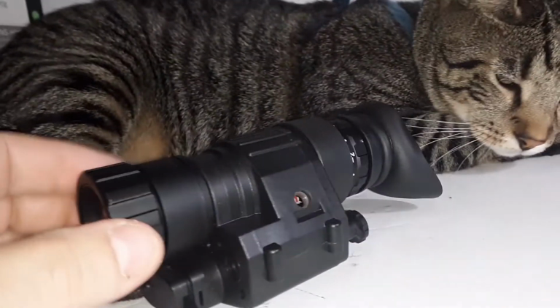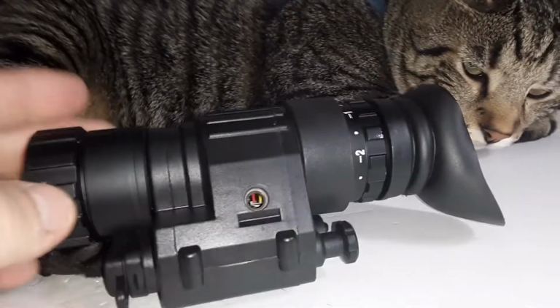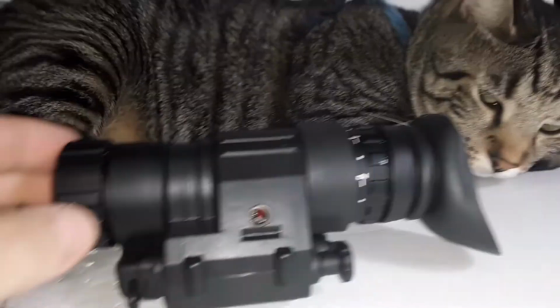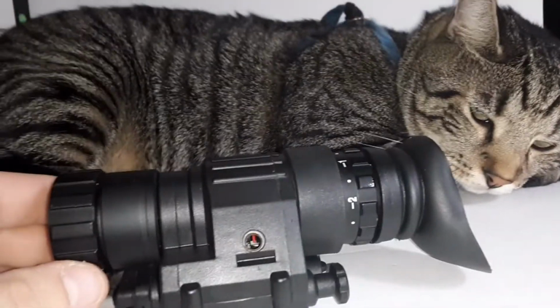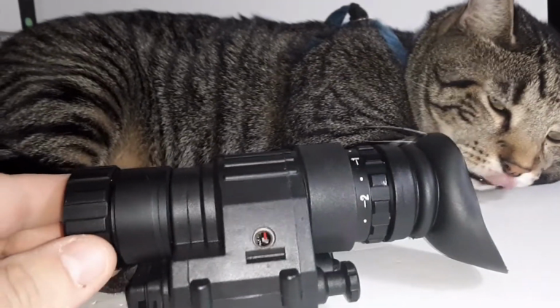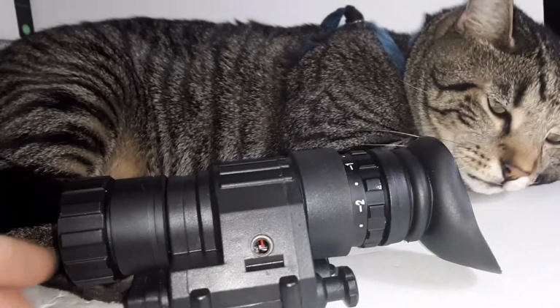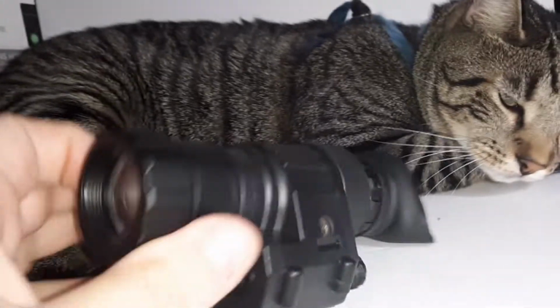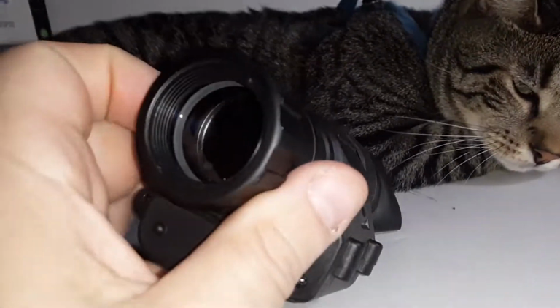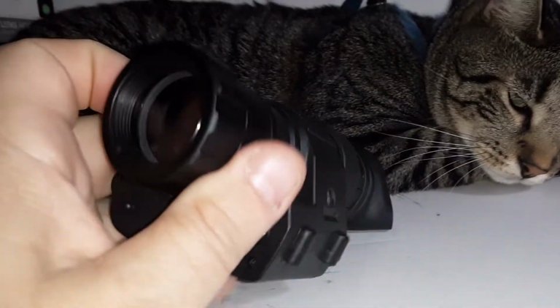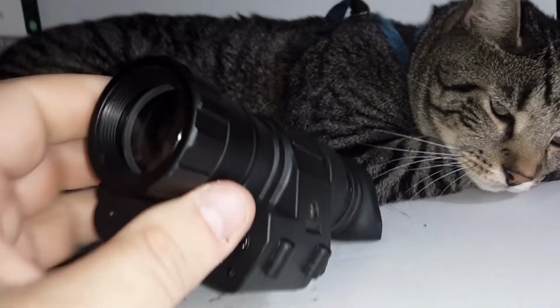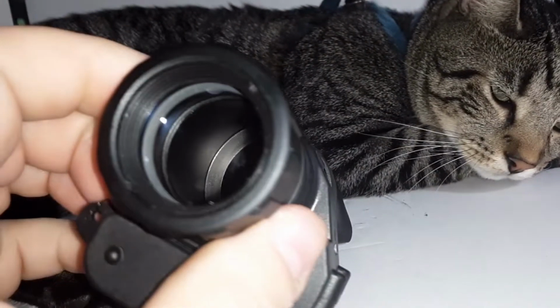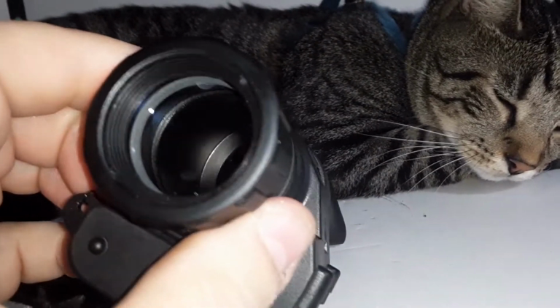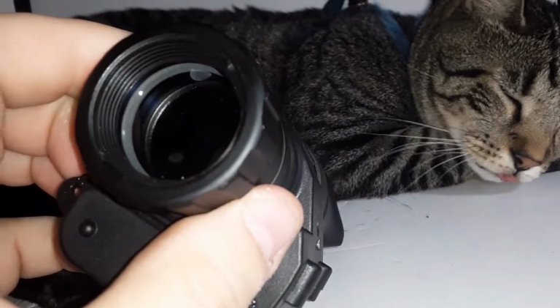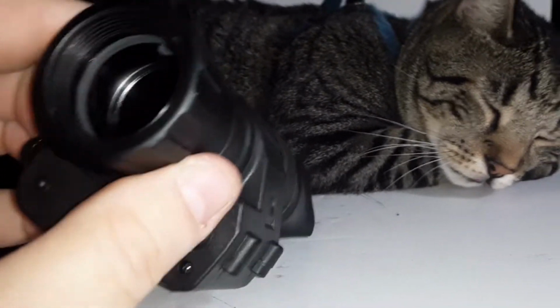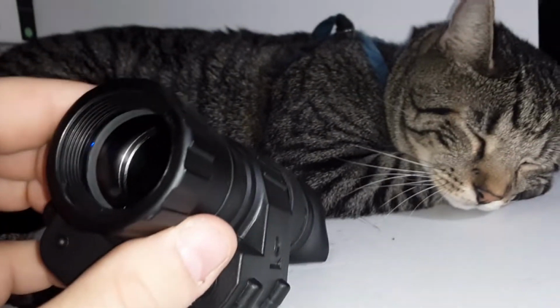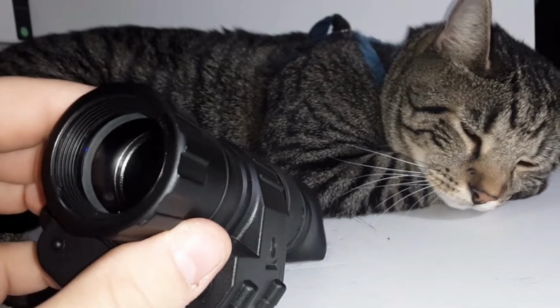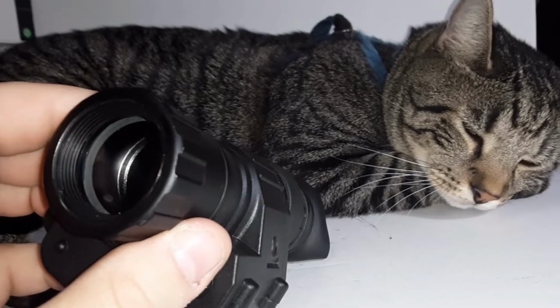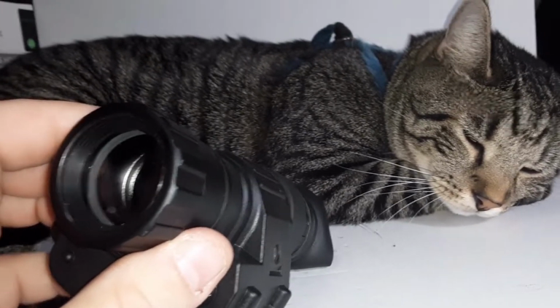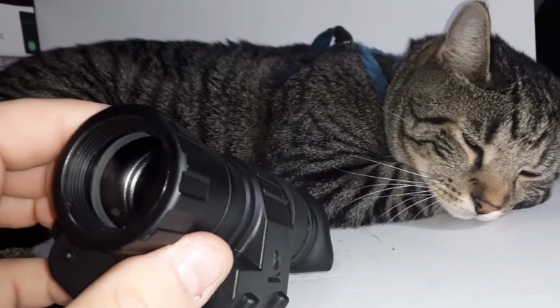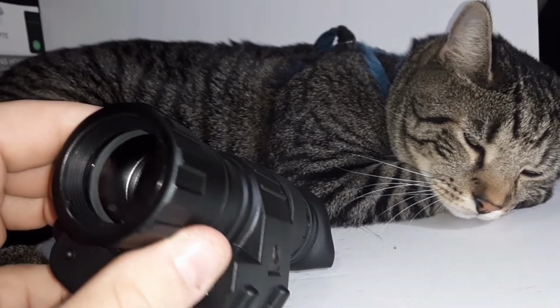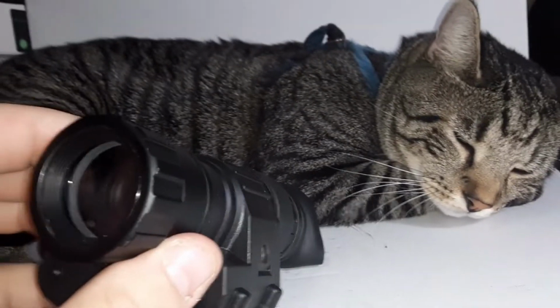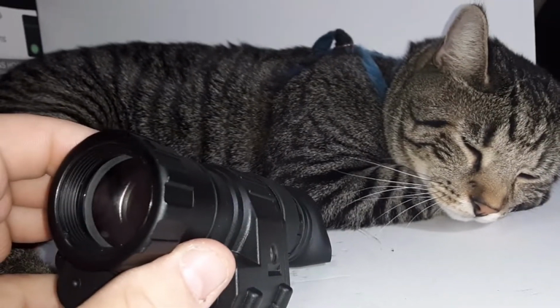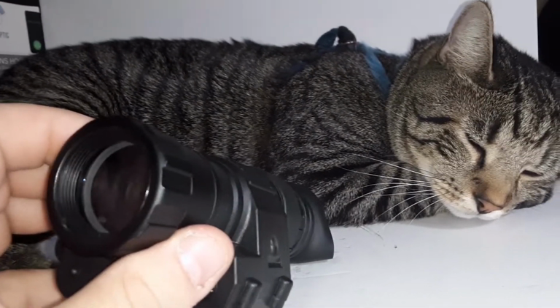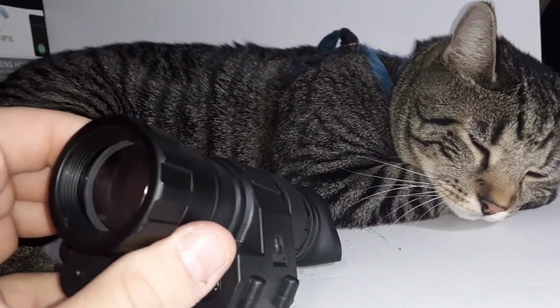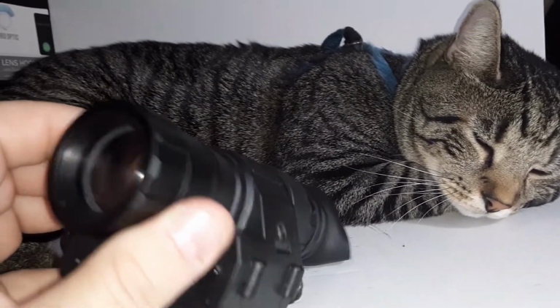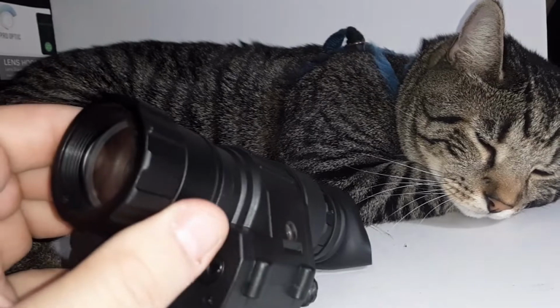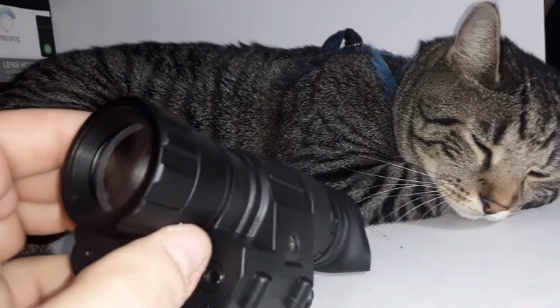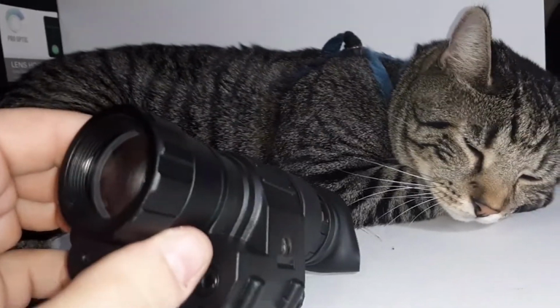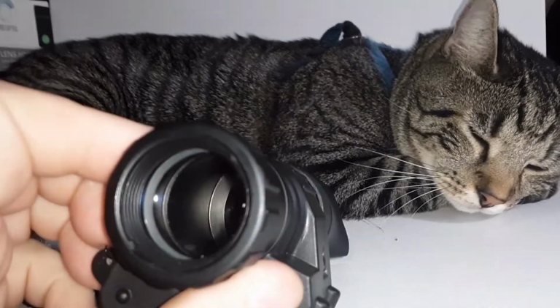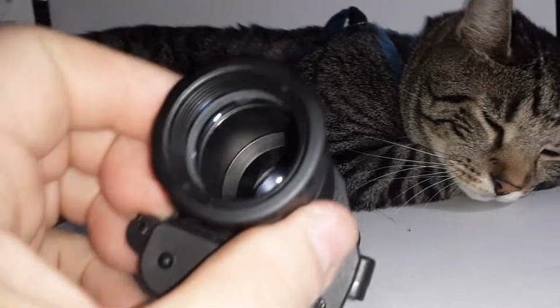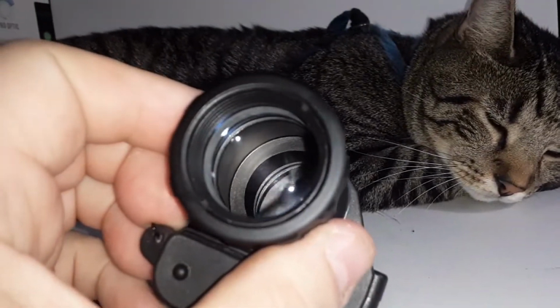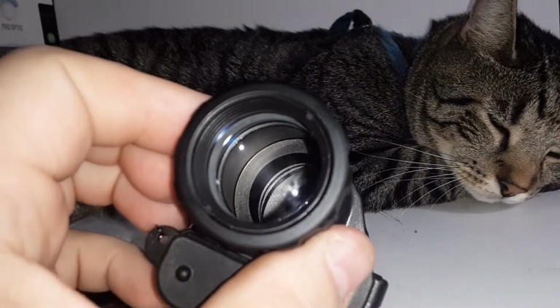I guess Leo's gonna photobomb the video. Hope you guys don't mind. He's my lovable little guy, he's gotta go everywhere with me. Kind of like my friend Todd, KB7RQQ — his cat Ollie always has to sit on his lap. They're like family.